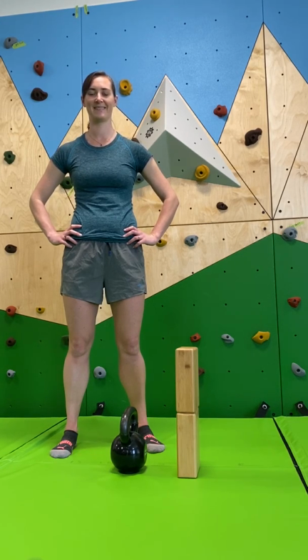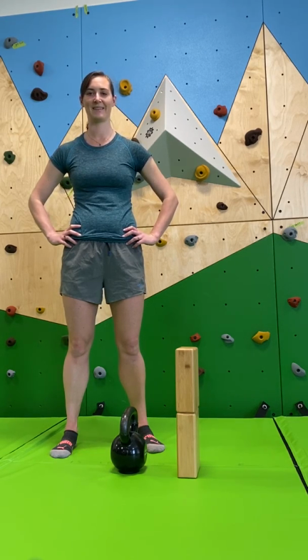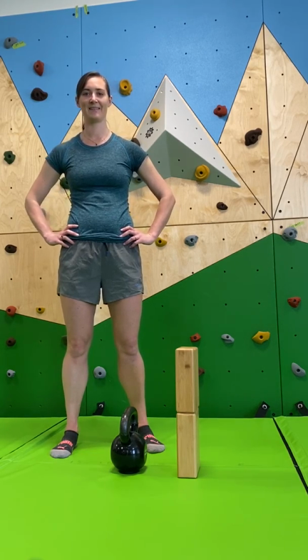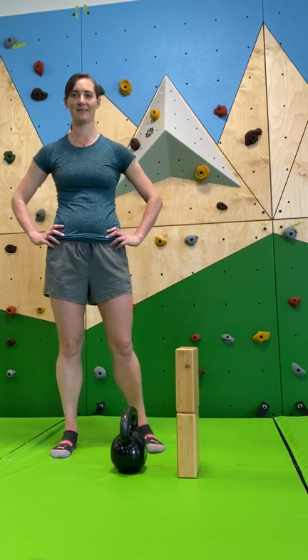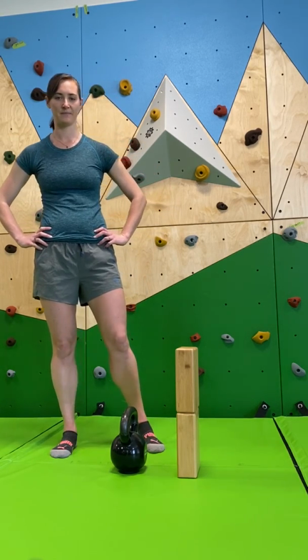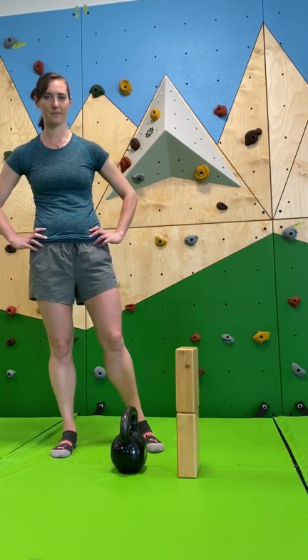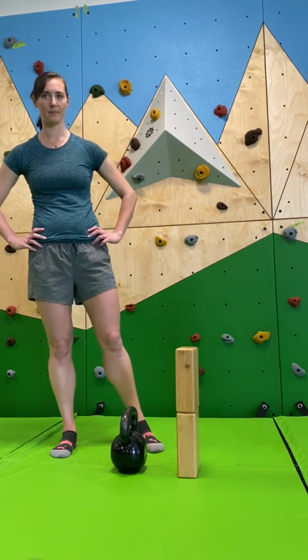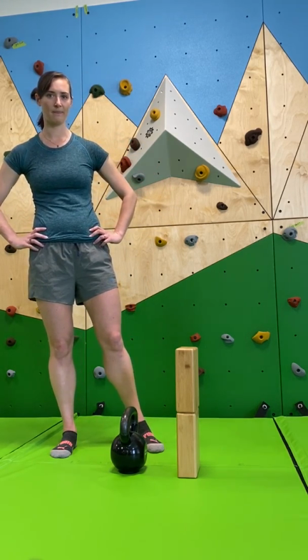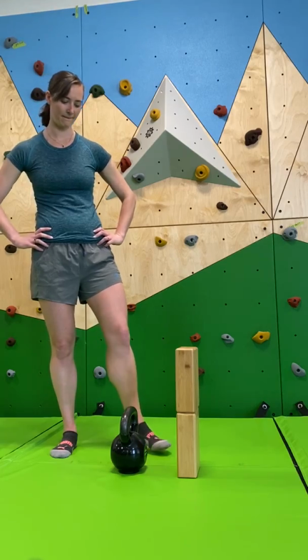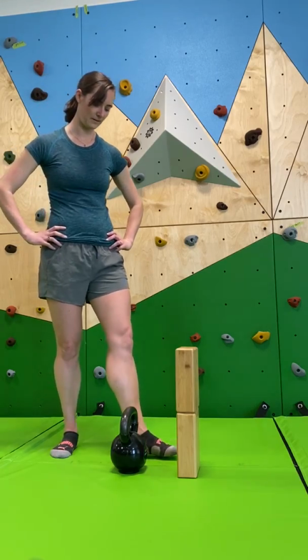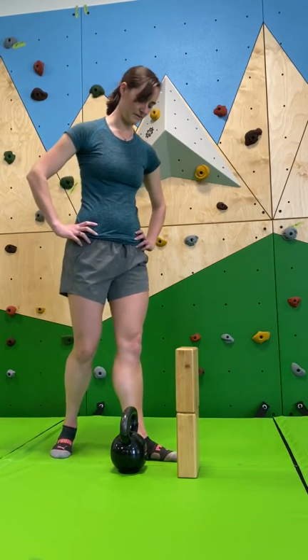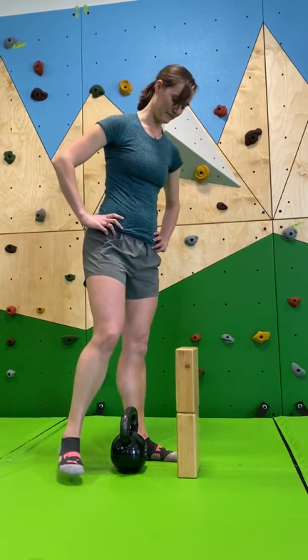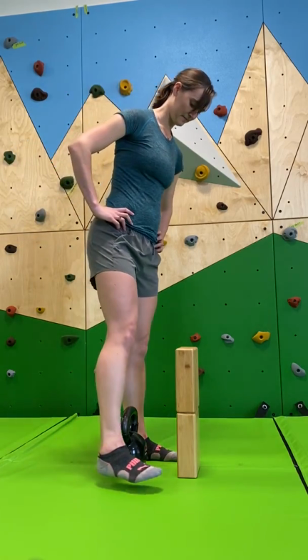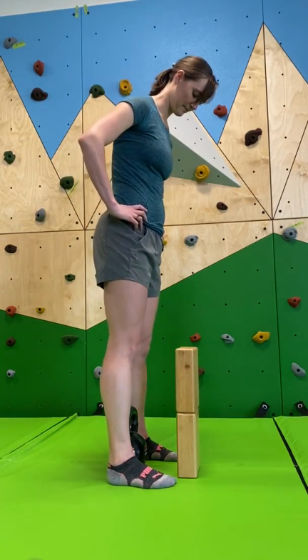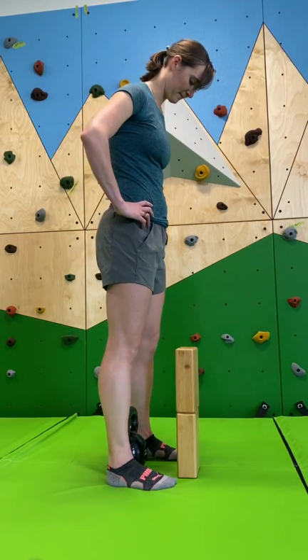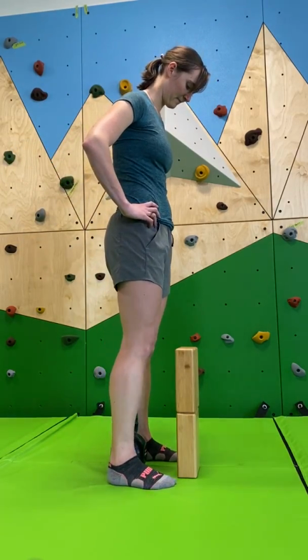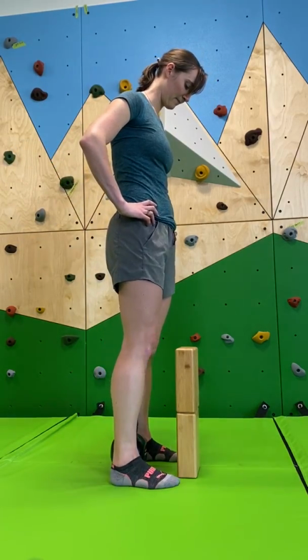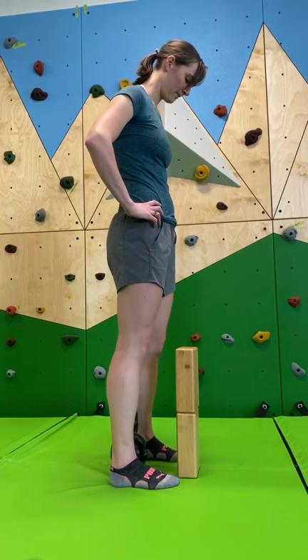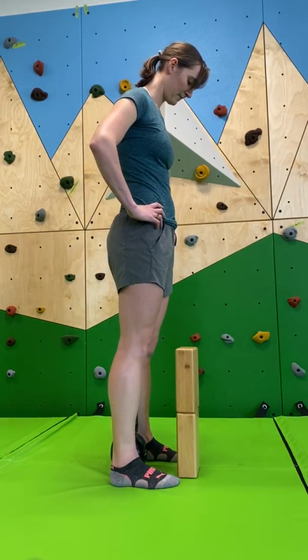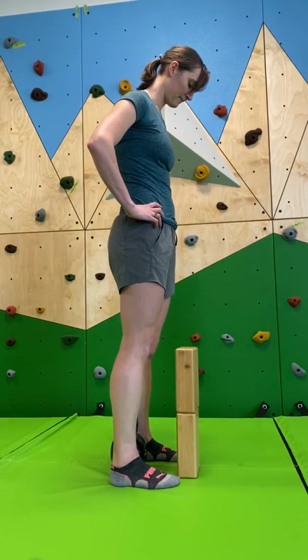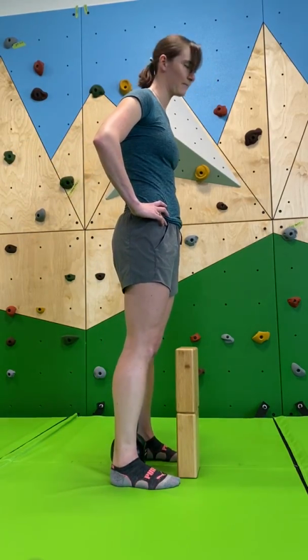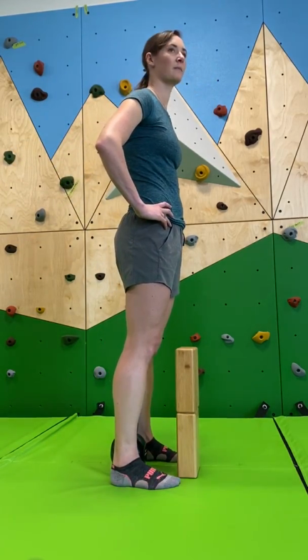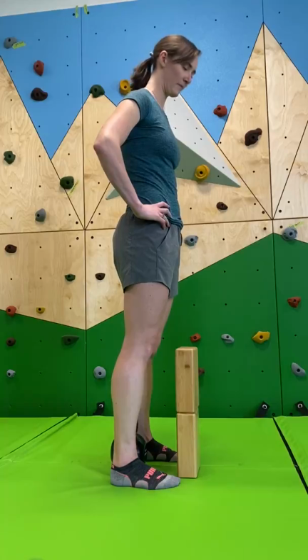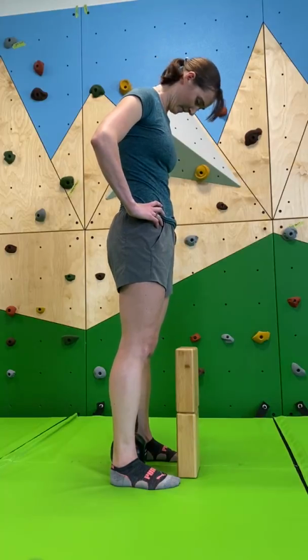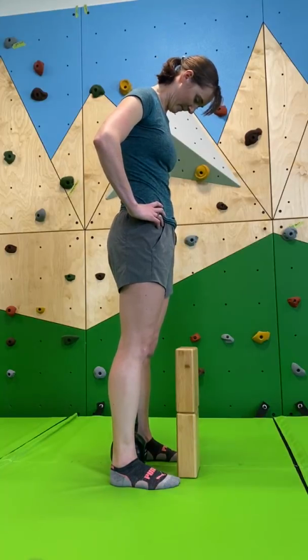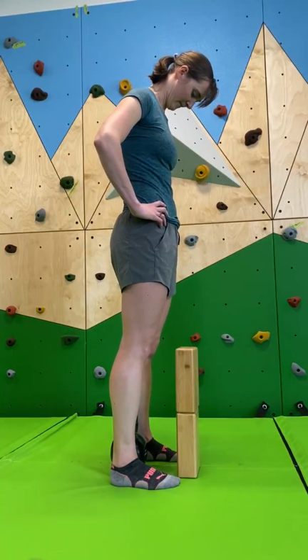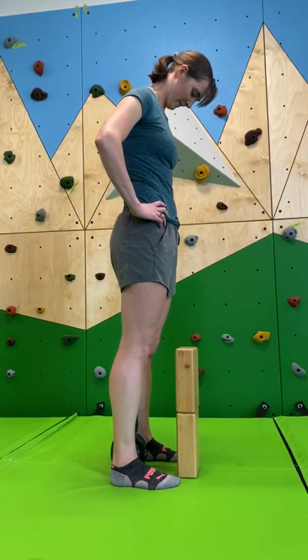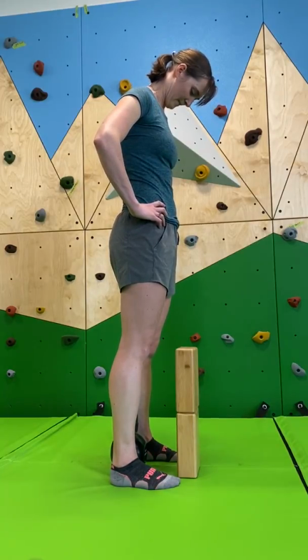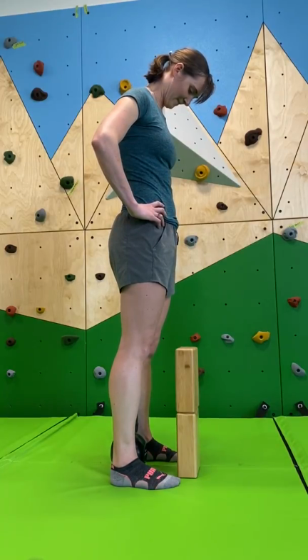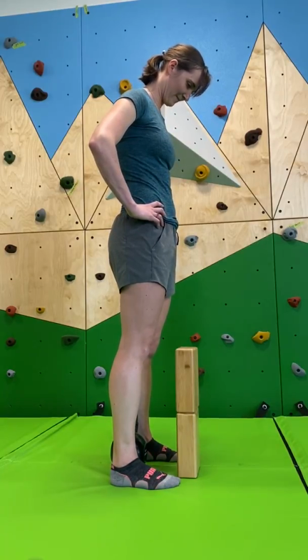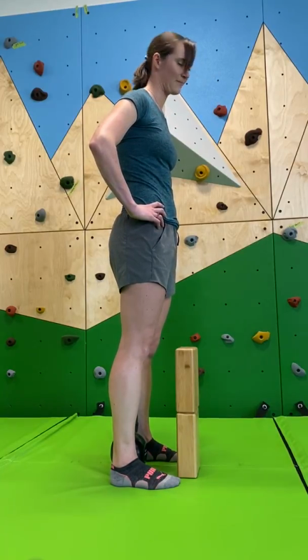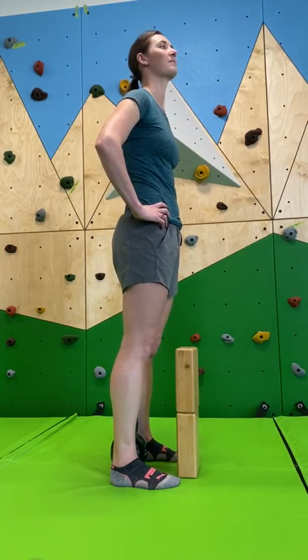The way you will set up is you will stand so that your ankles are on the sides of the handle. And if you look straight down, you shouldn't be able to see the kettlebell.